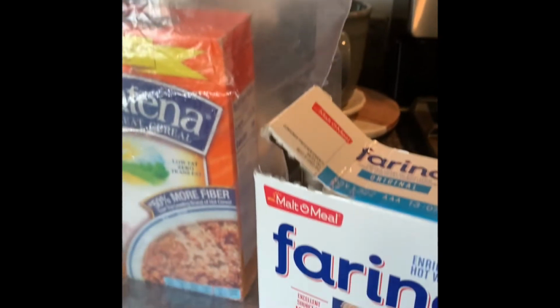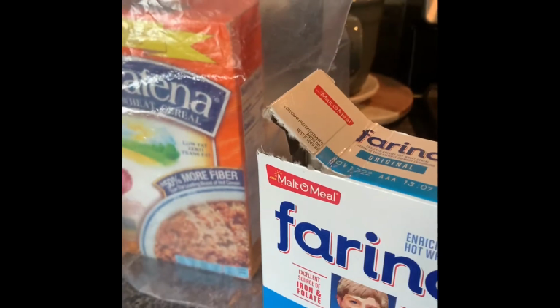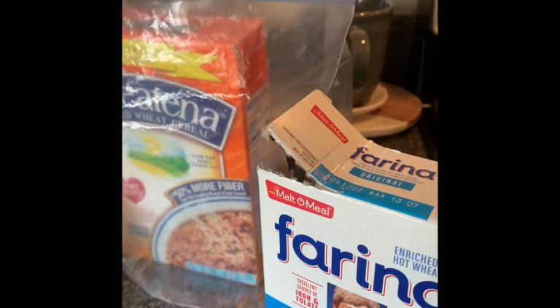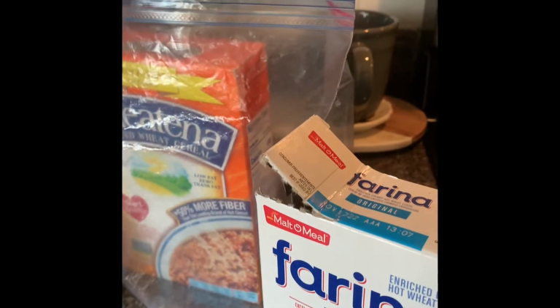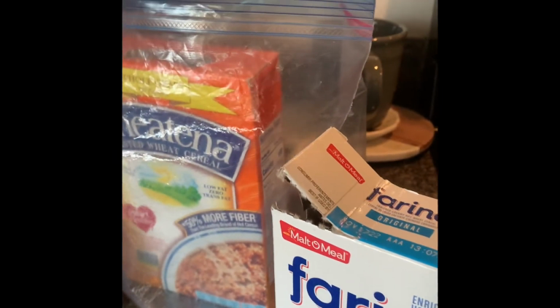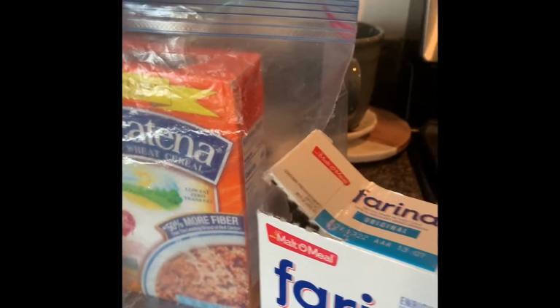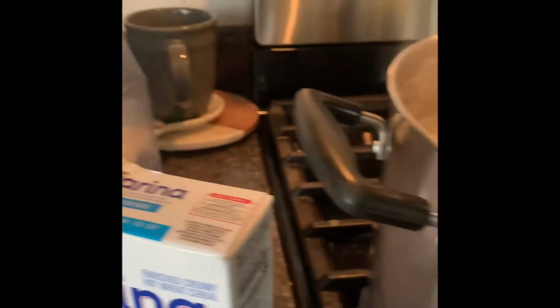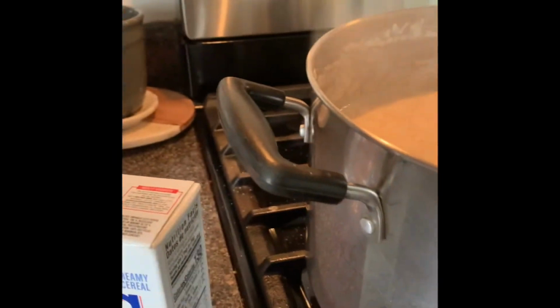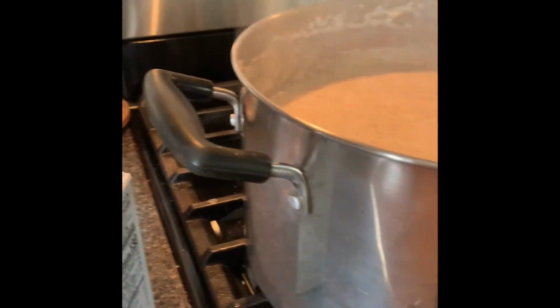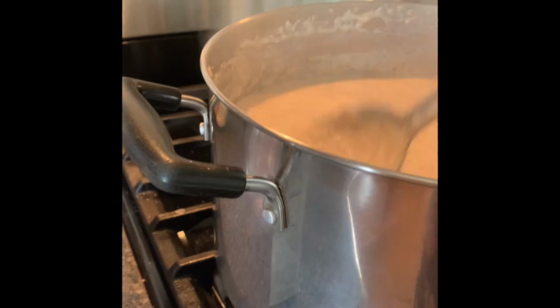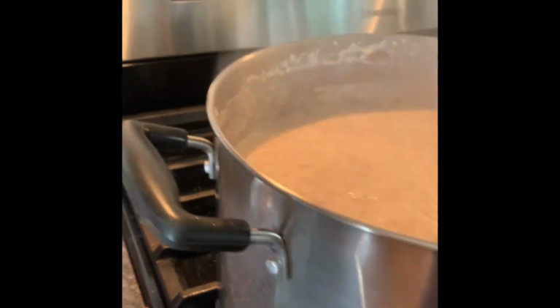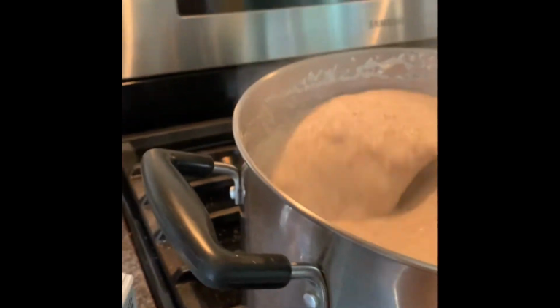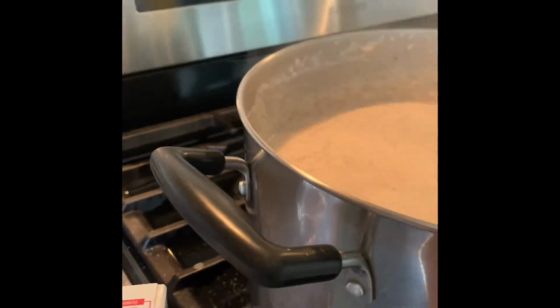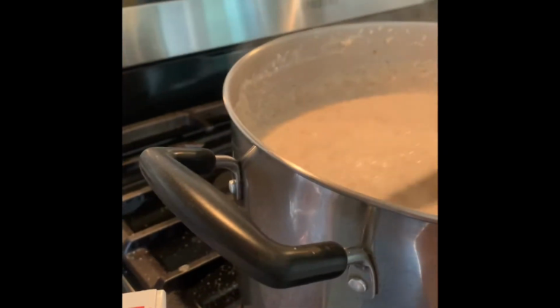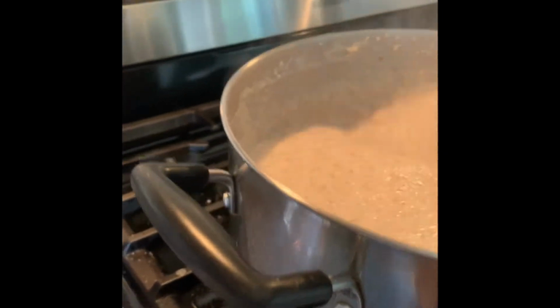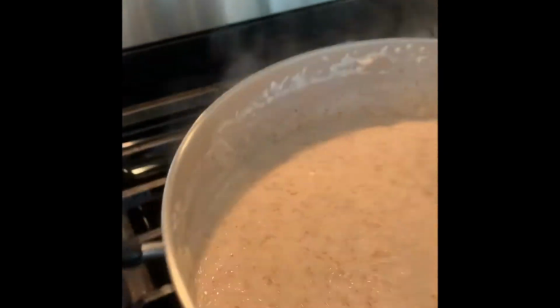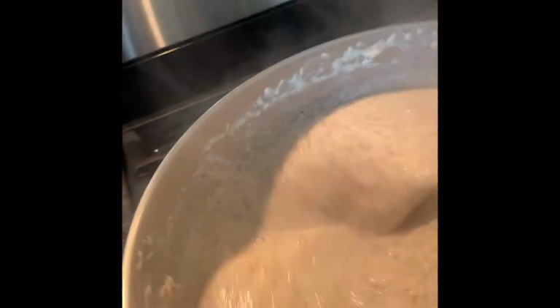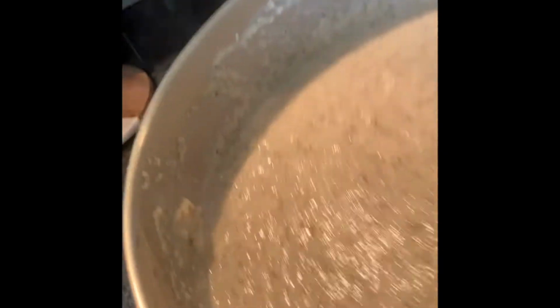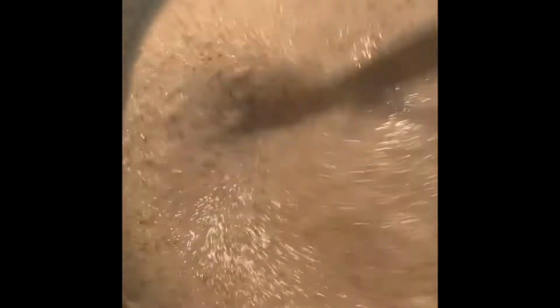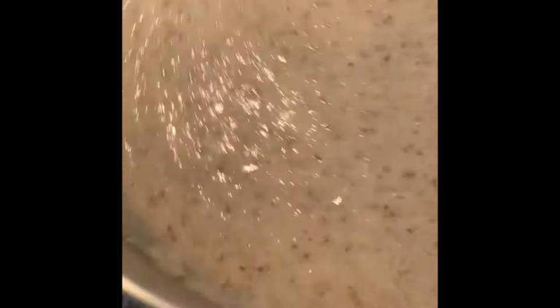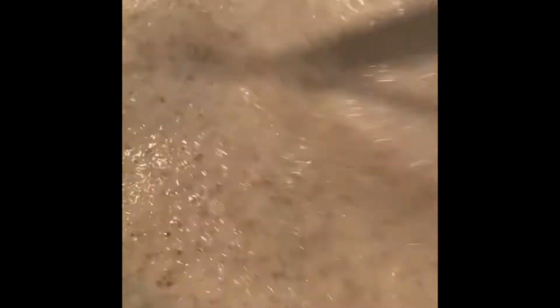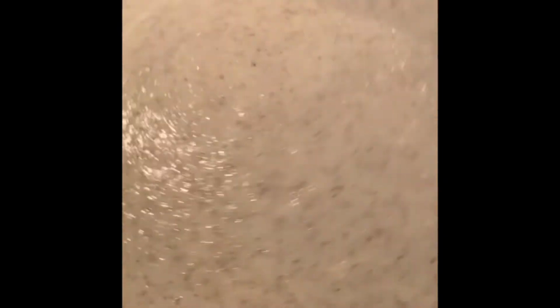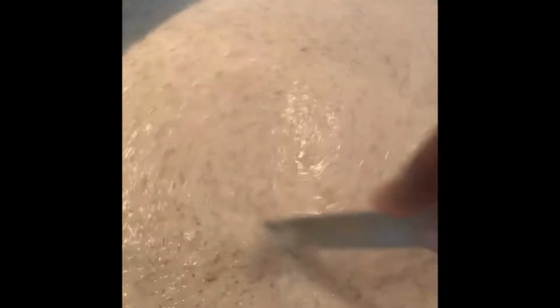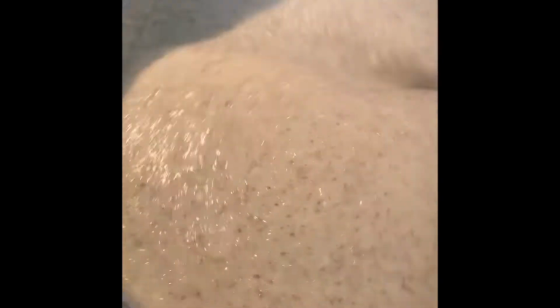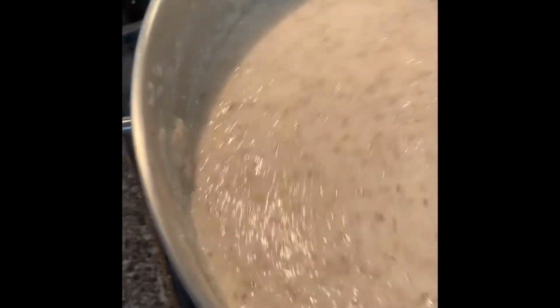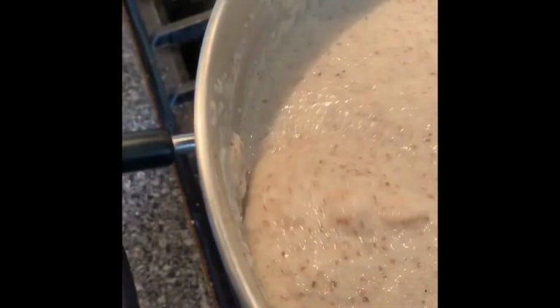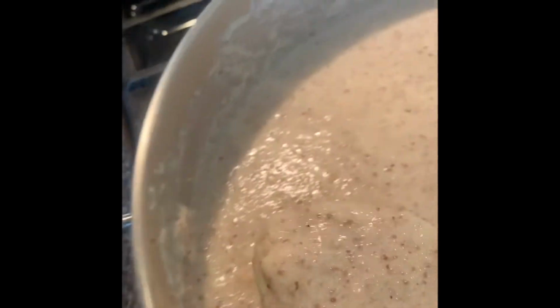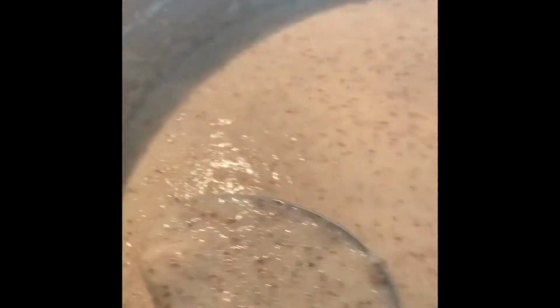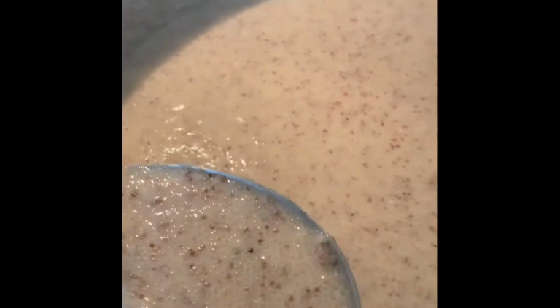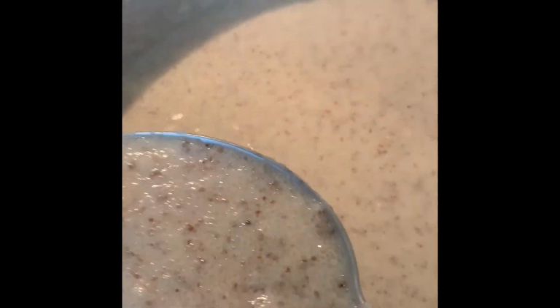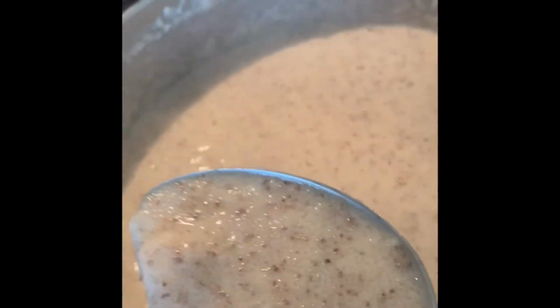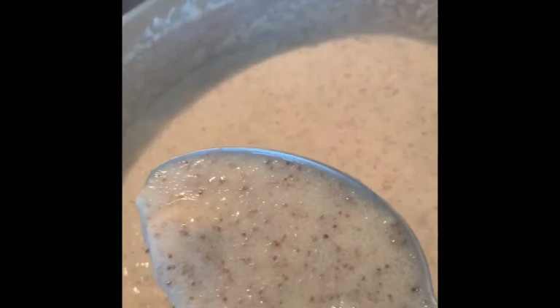I didn't mix in enough farina. So I decided, let me add a little bit more. Now look at my porridge — I am now, unfortunately, among the group that makes lumpy porridge.